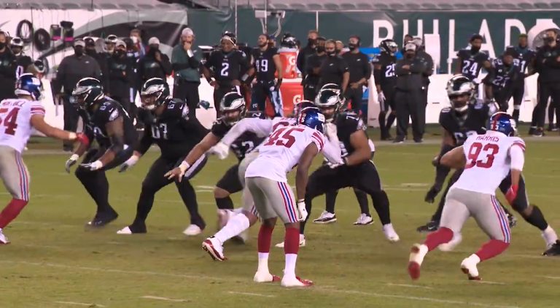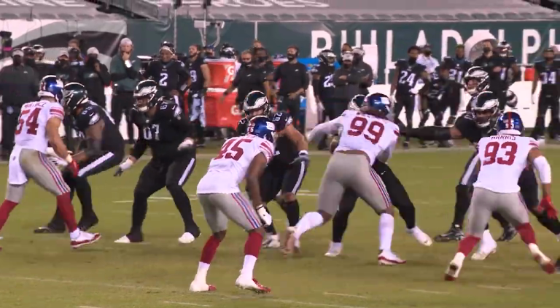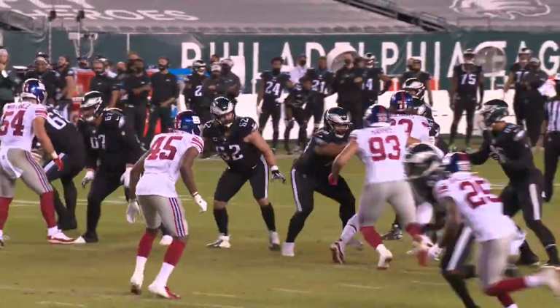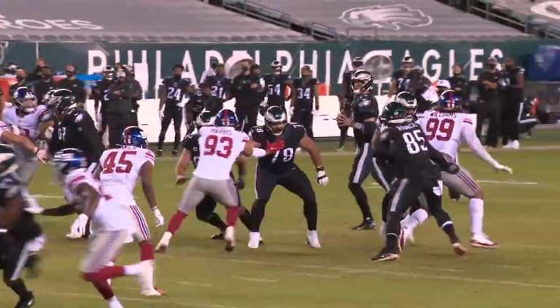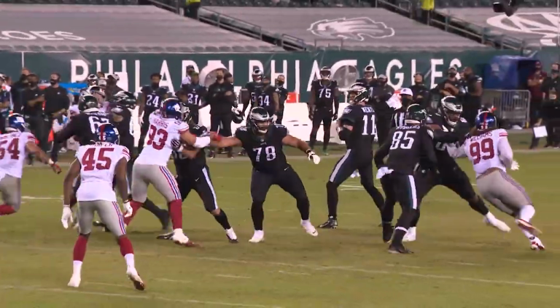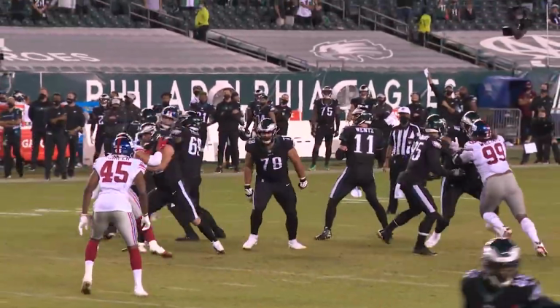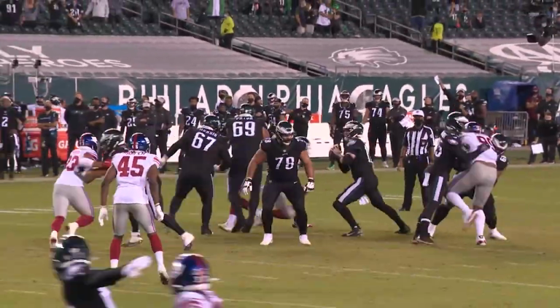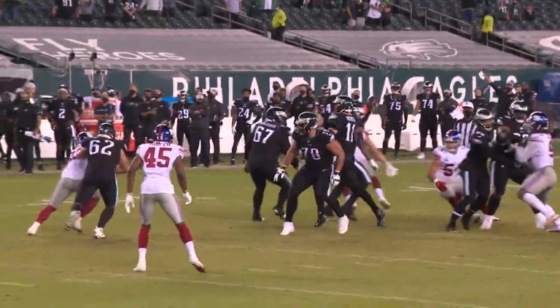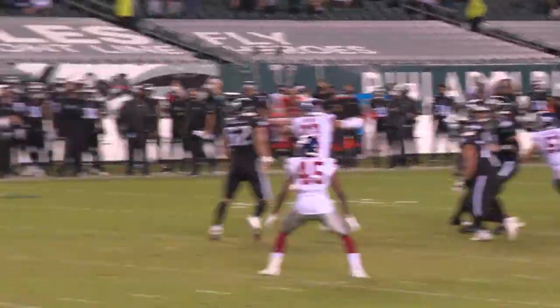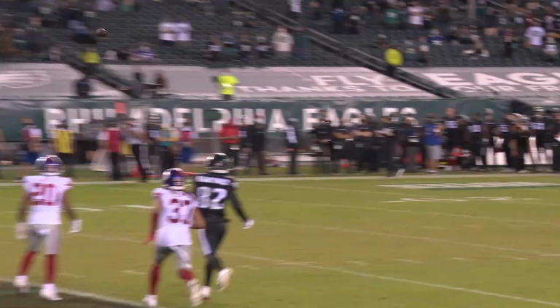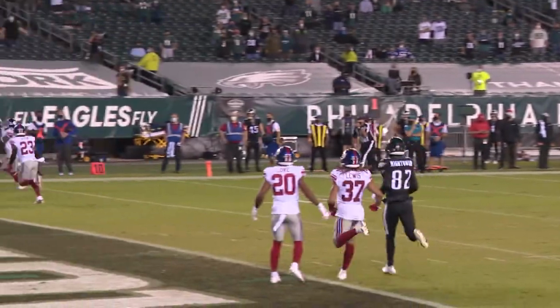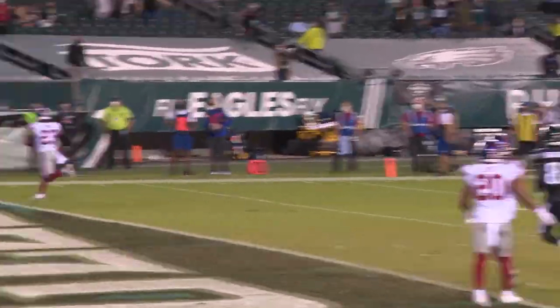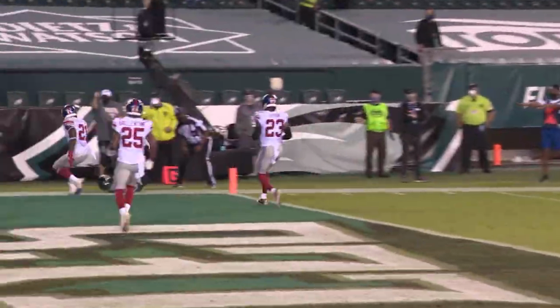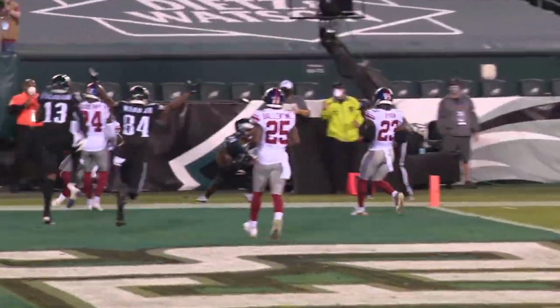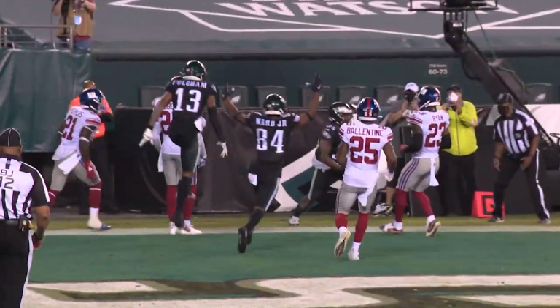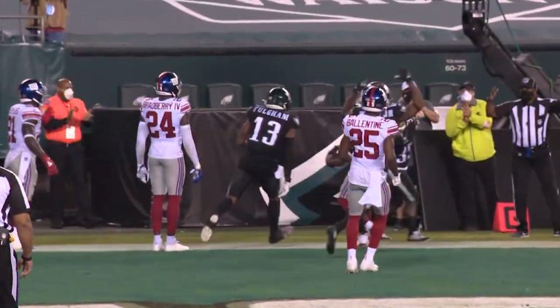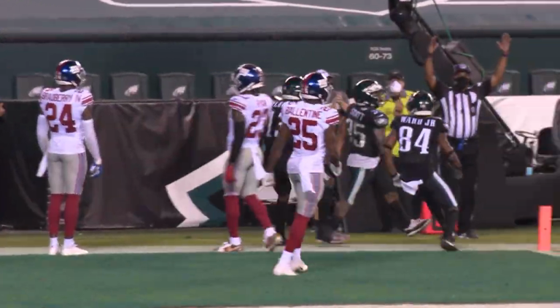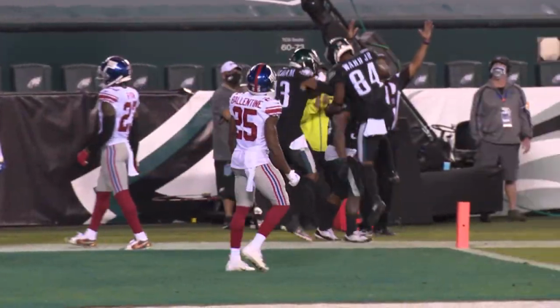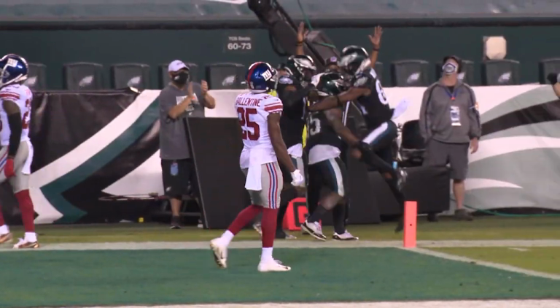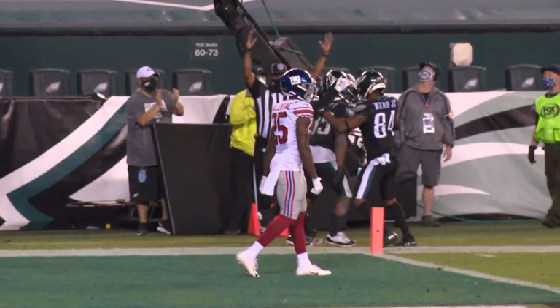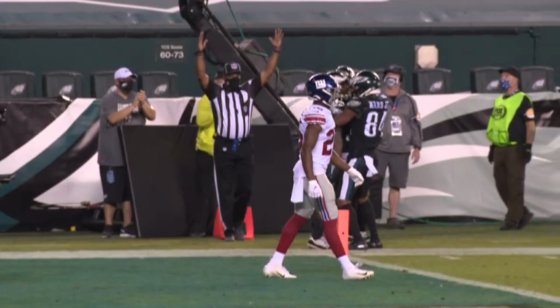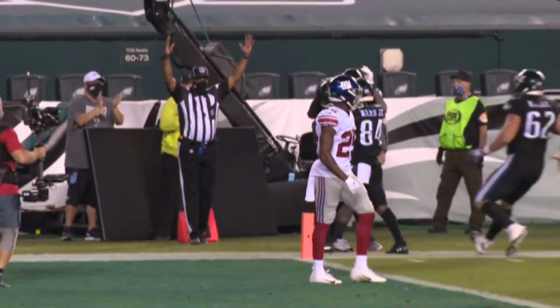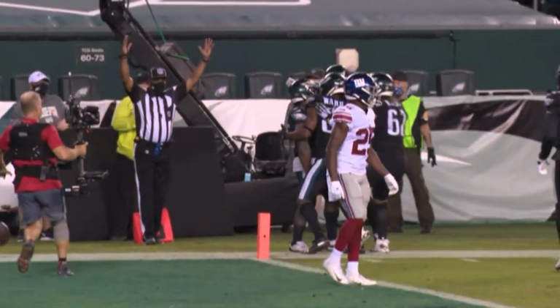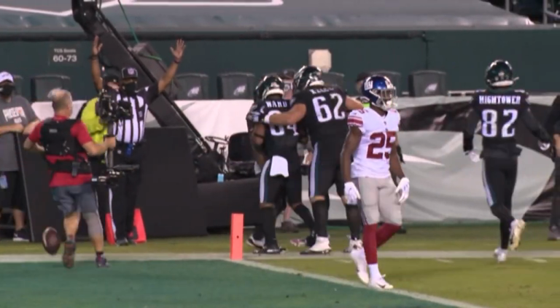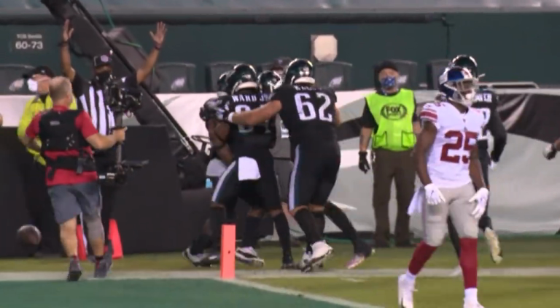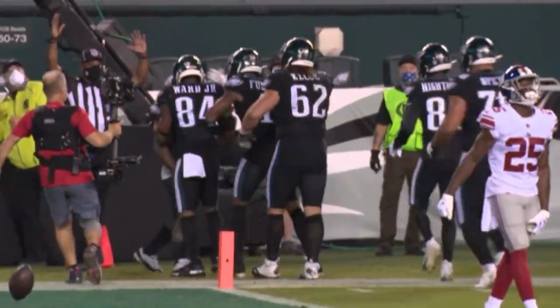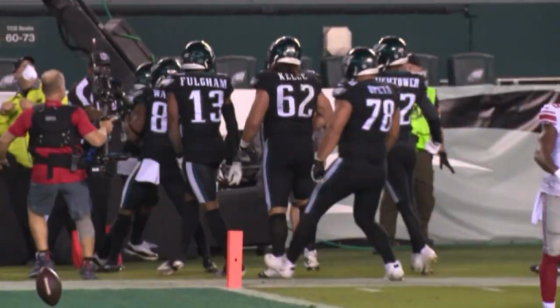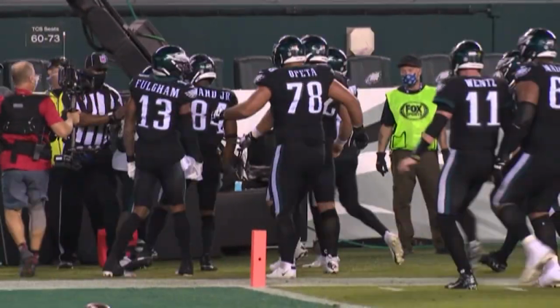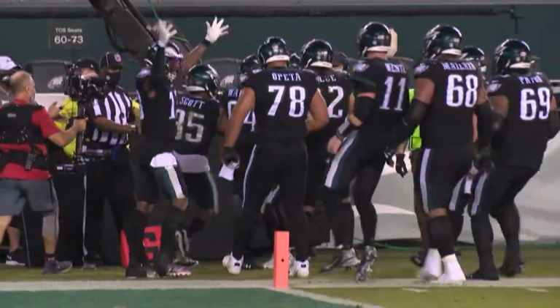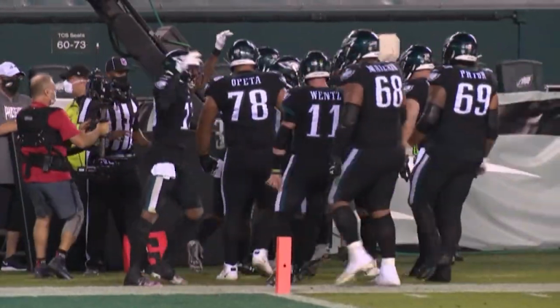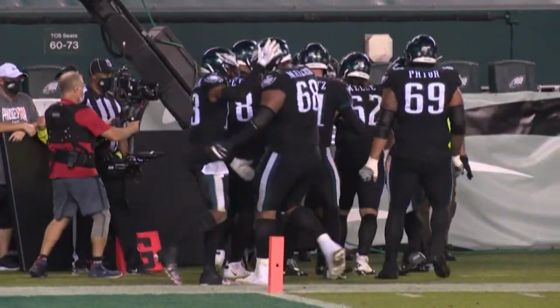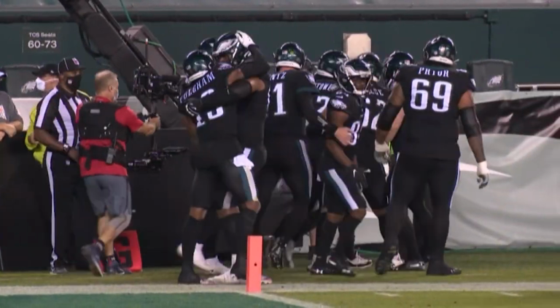Wentz takes the snap. Back in the pocket, steps up, throws it right sideline. Caught by Boston. Did he get his feet in? Yes! Touchdown! With 38 seconds to go, Boston Scott has given the Eagles the lead.